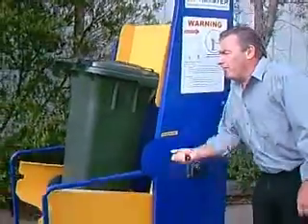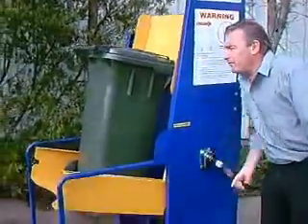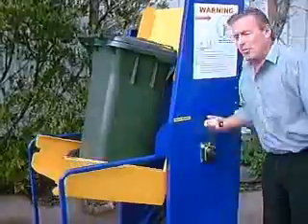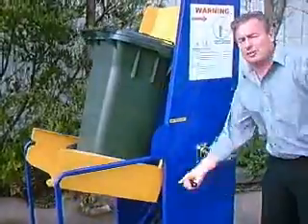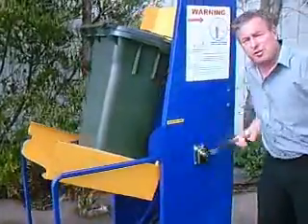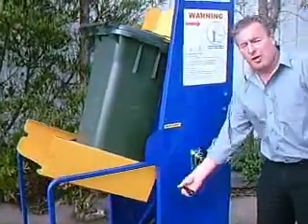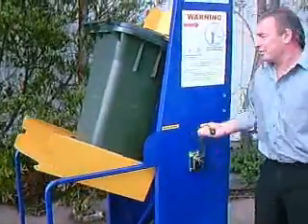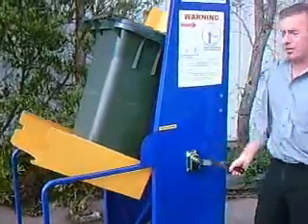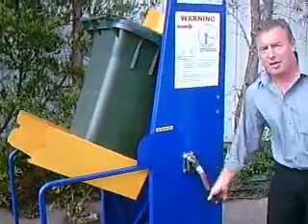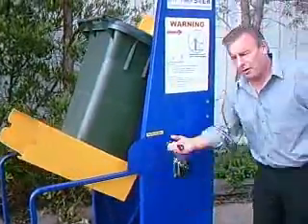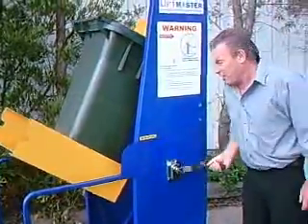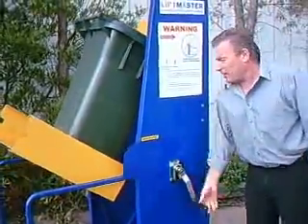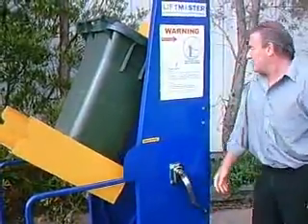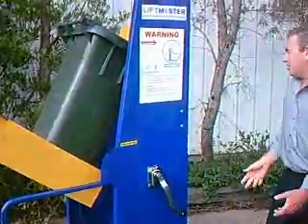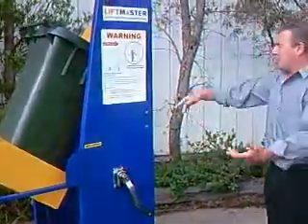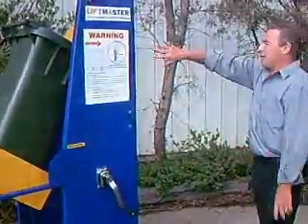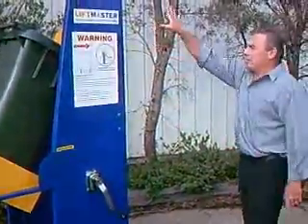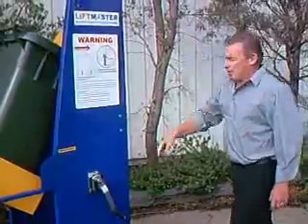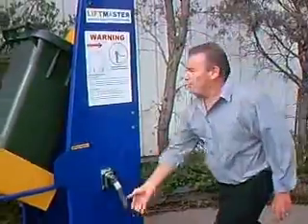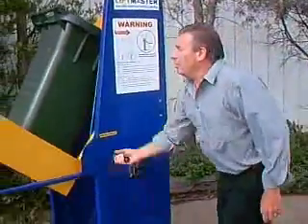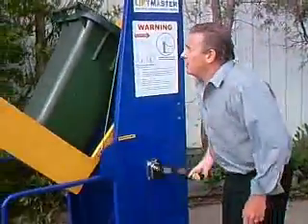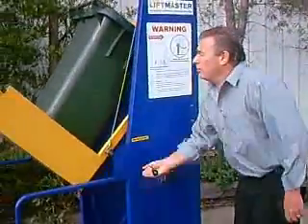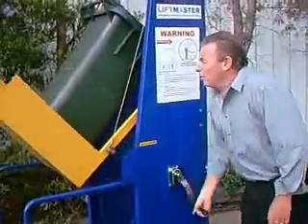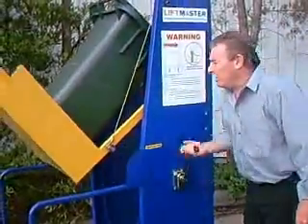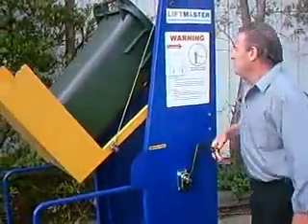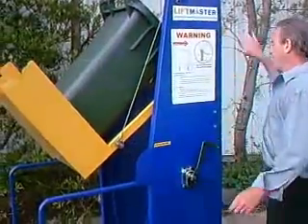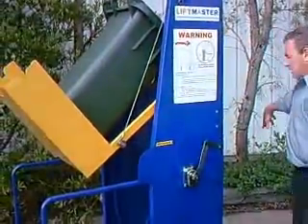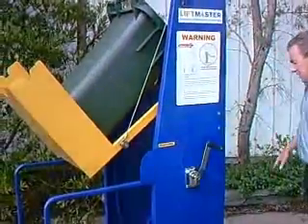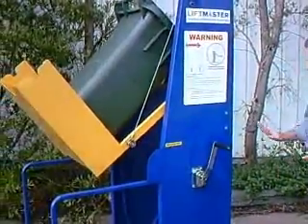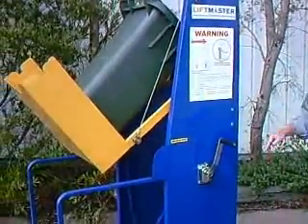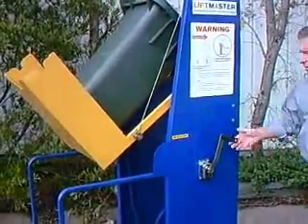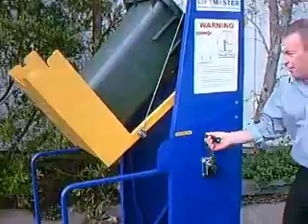Now I'm not going to tip this all the way because this has actually got stuff in it. But you will see that that's the operation — the bin comes up, and I'll take it a little bit further than that. Bang — into the dumpster bin, everything done.